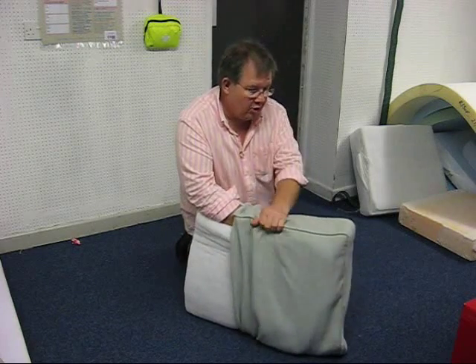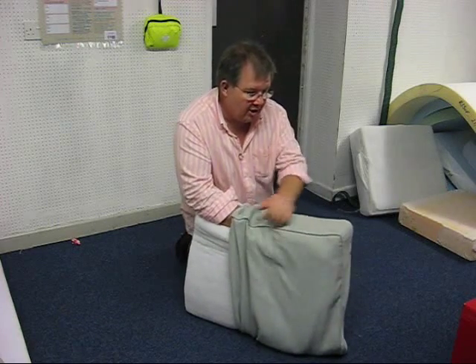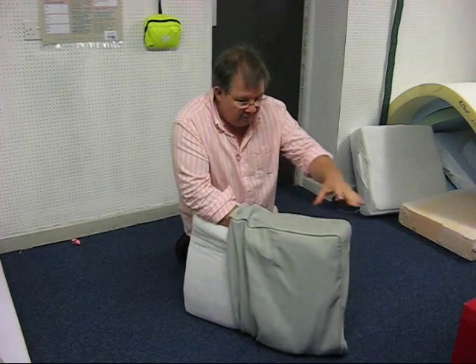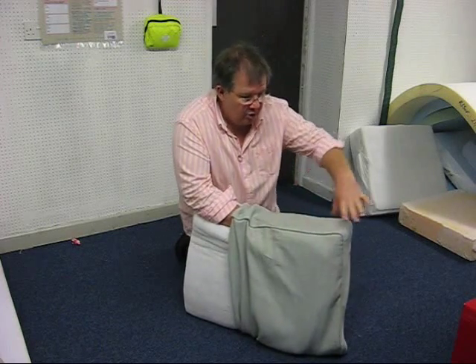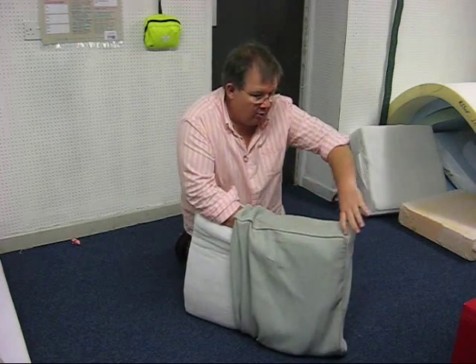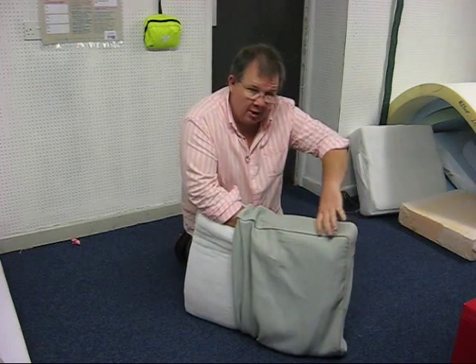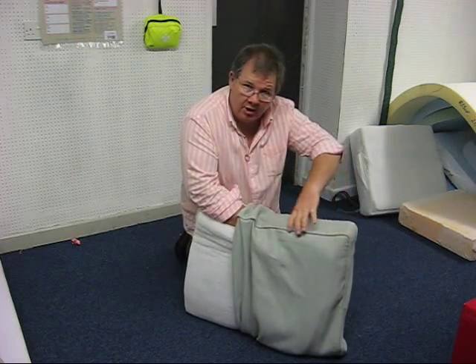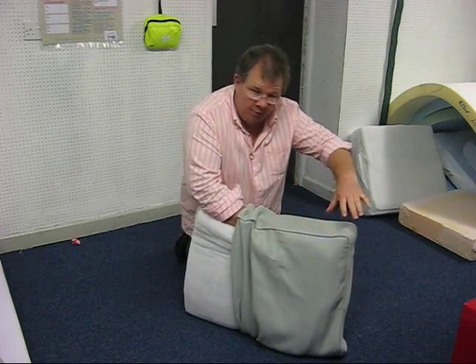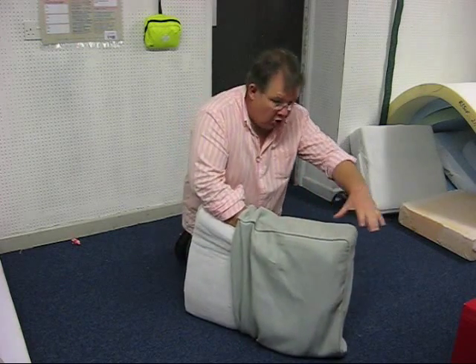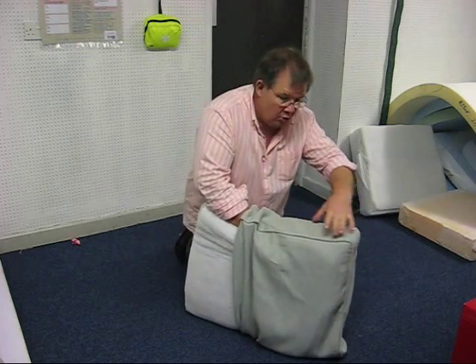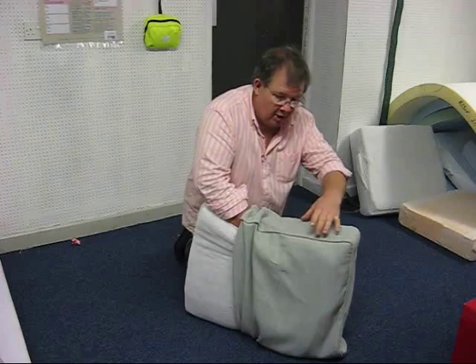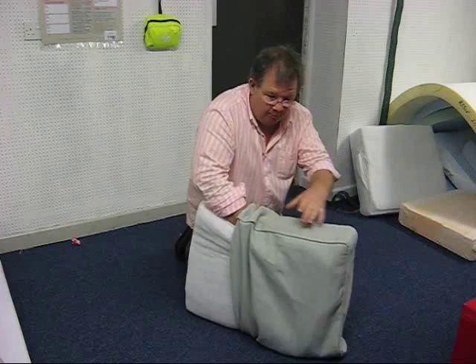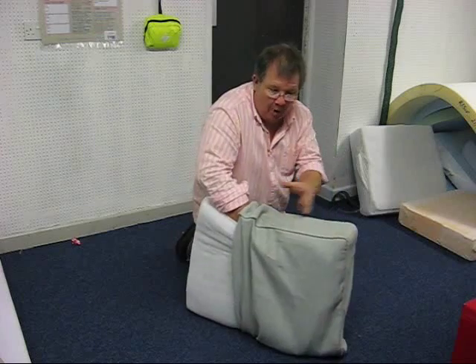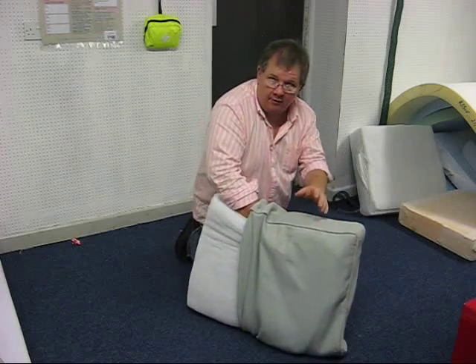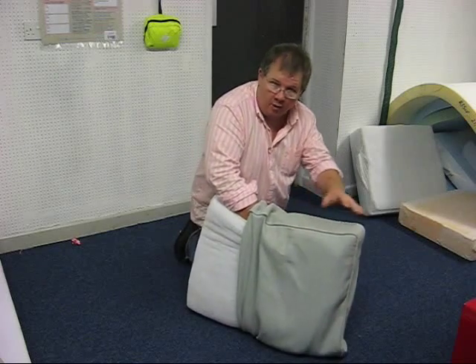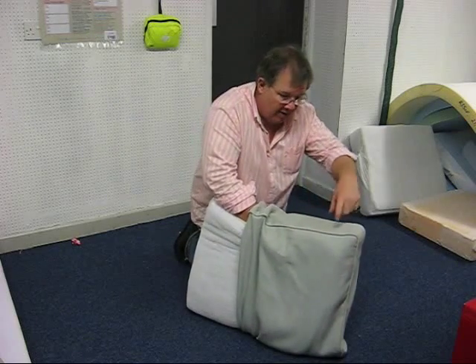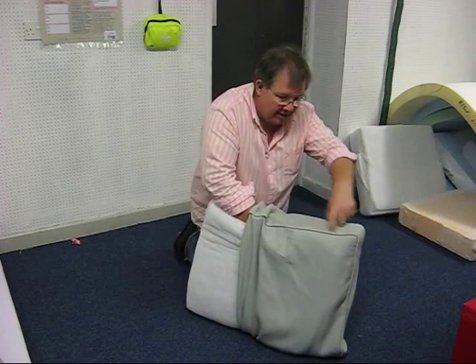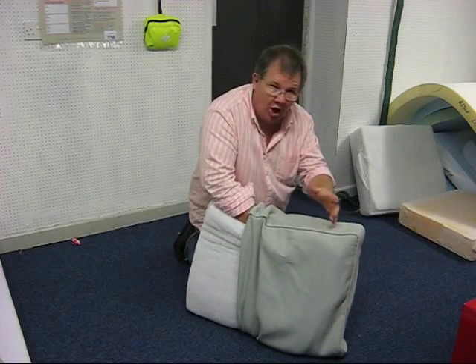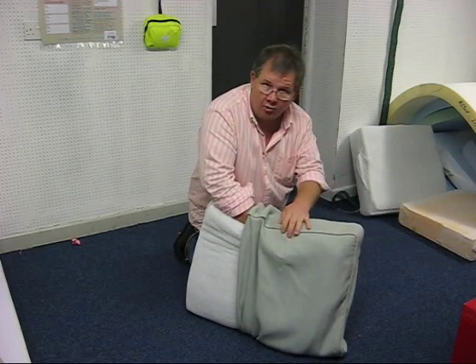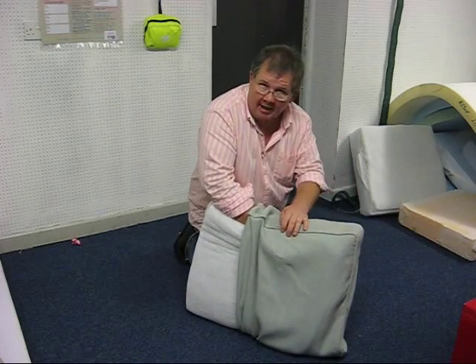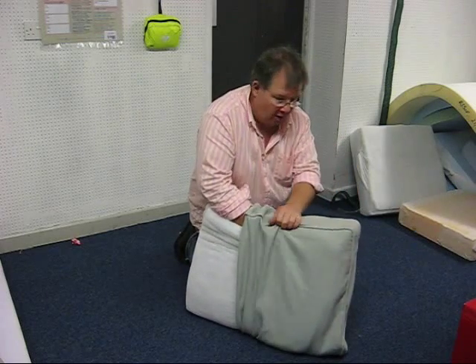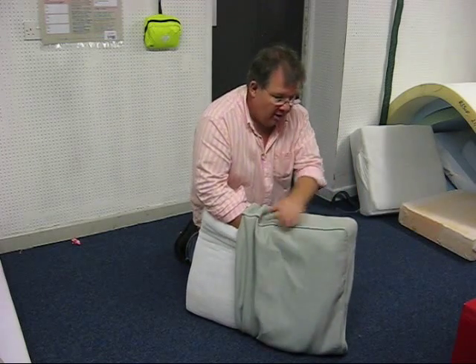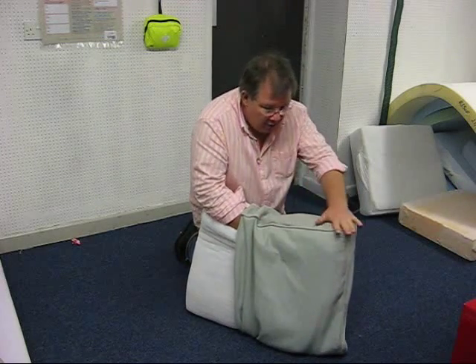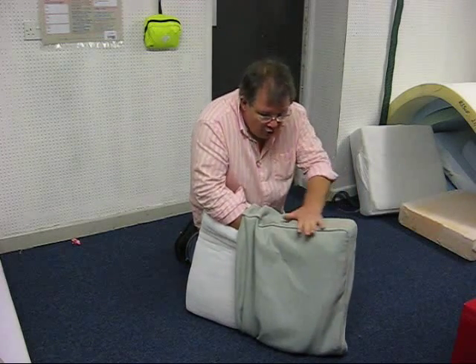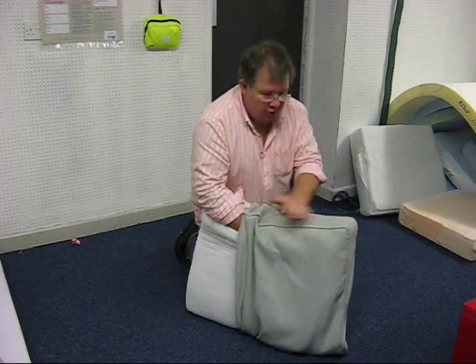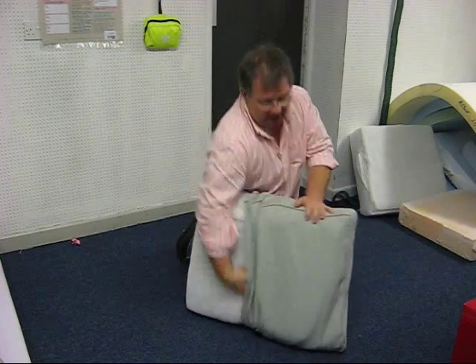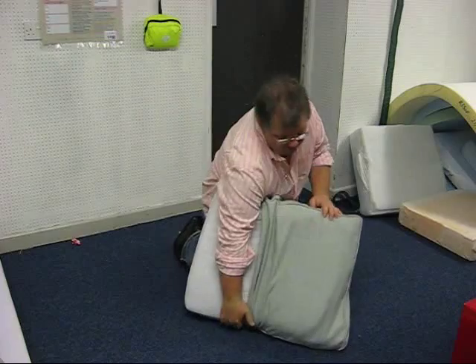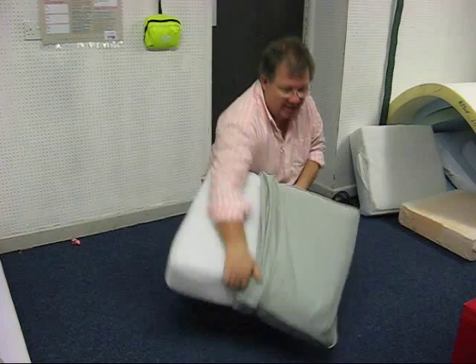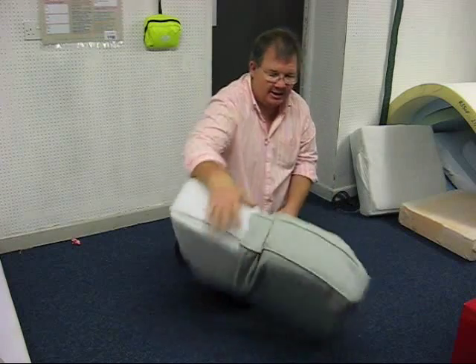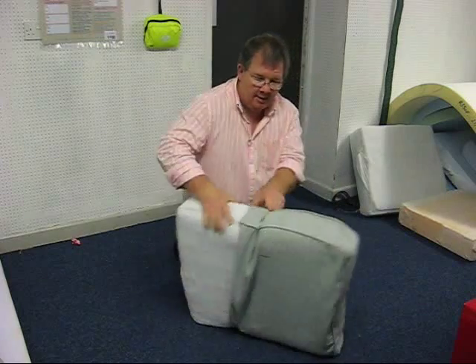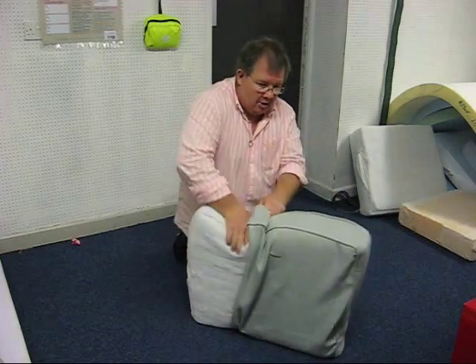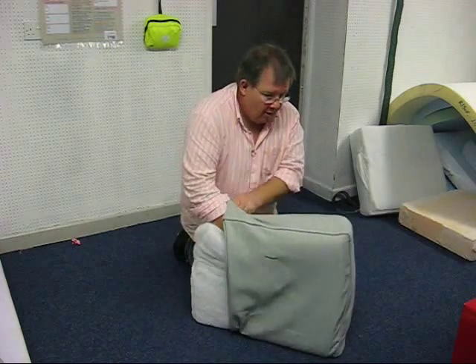Now the good thing is, if you do it slowly, you can actually use the width of the foam and these as a guiding rail, if you like. And it runs straight in really easily. So here we are, final little flurry.